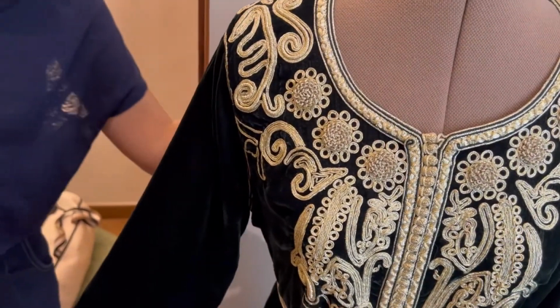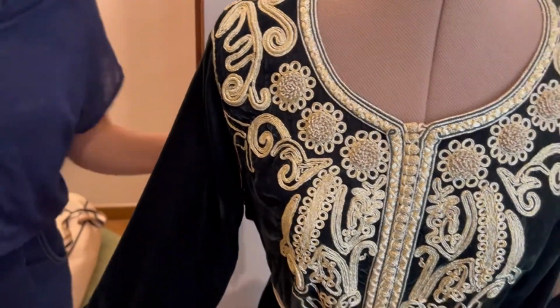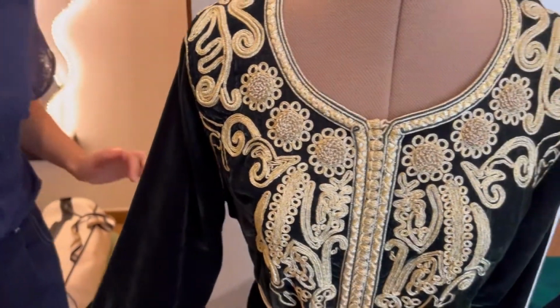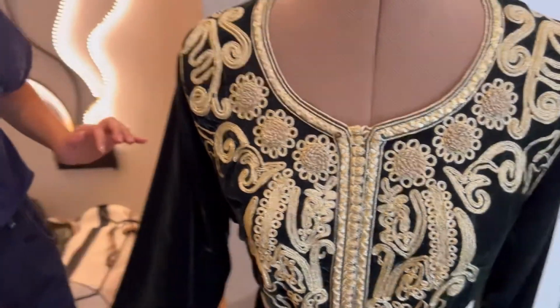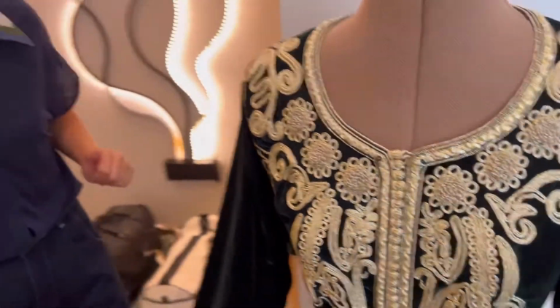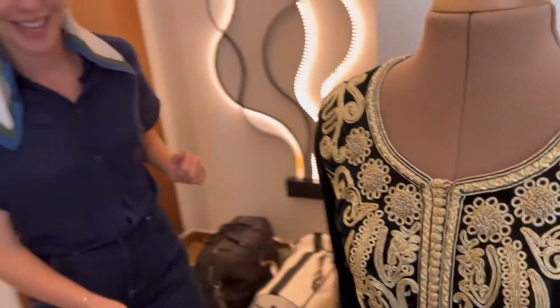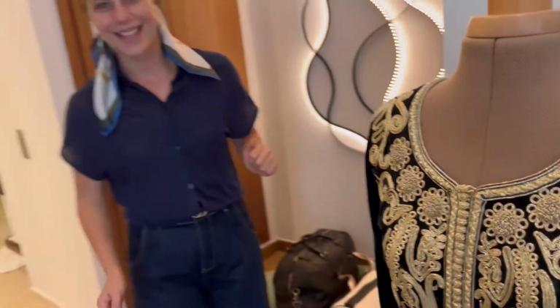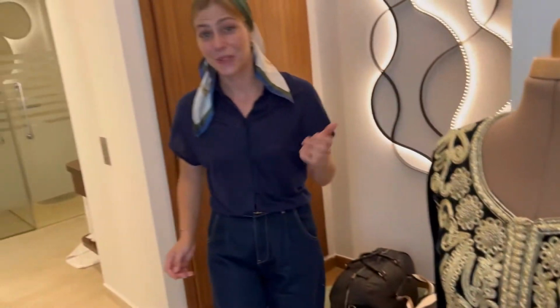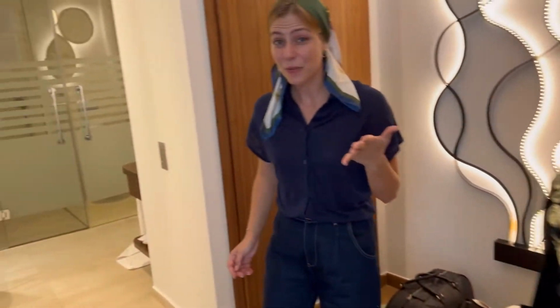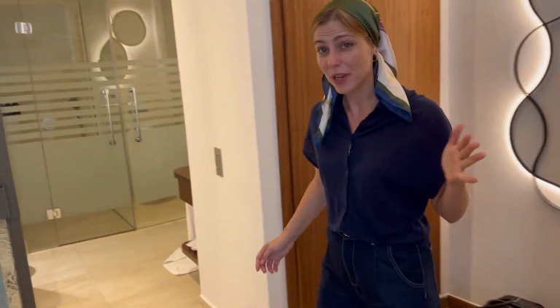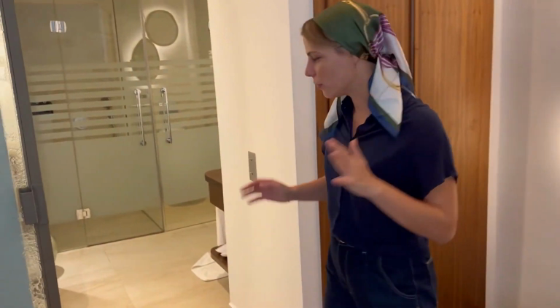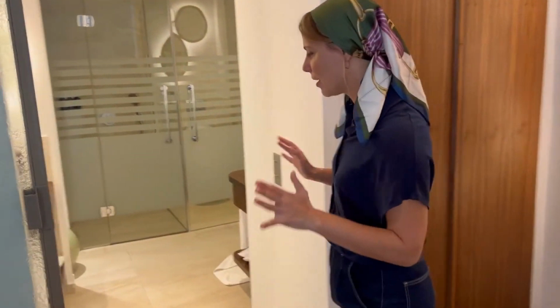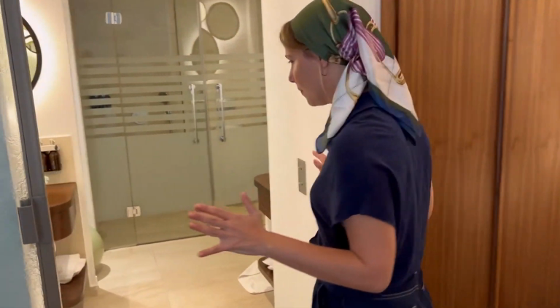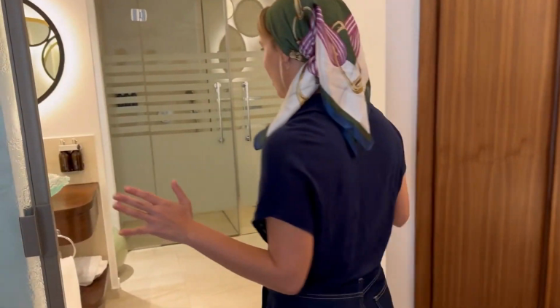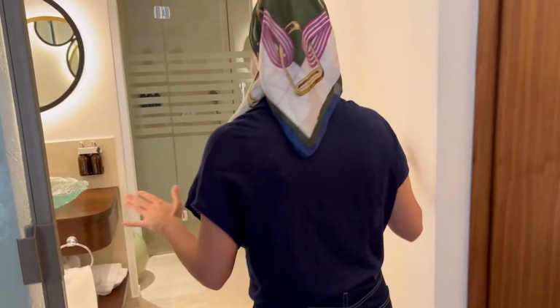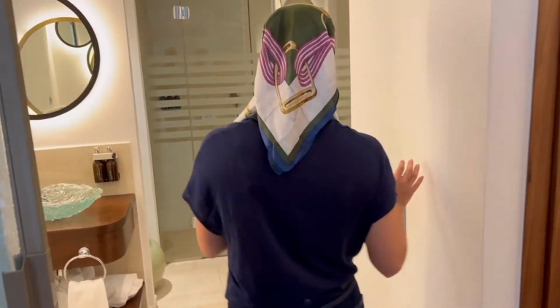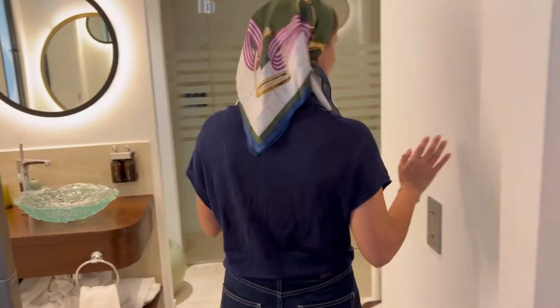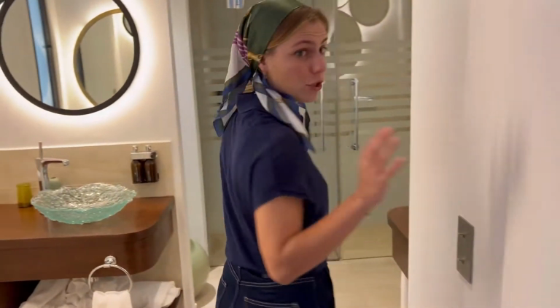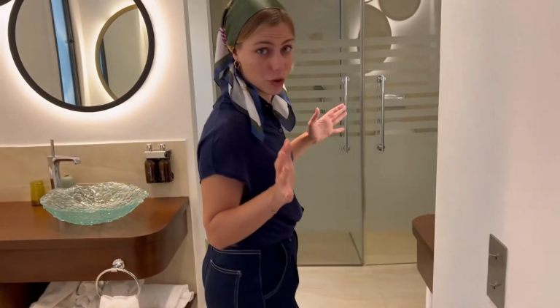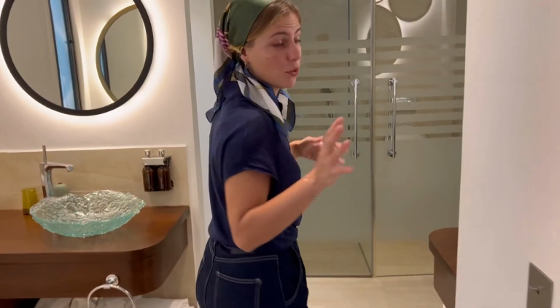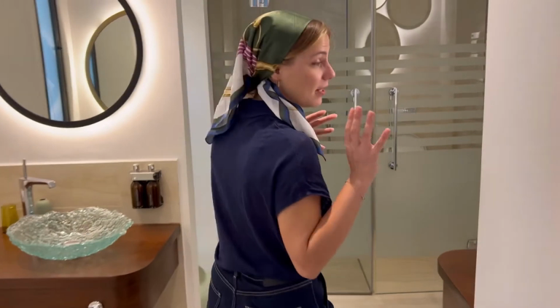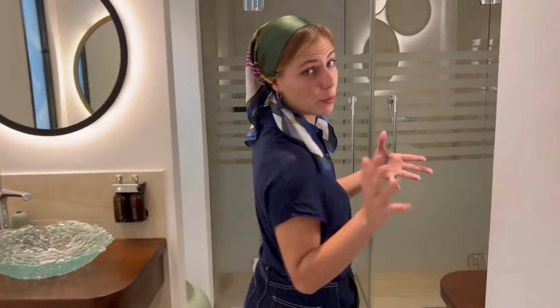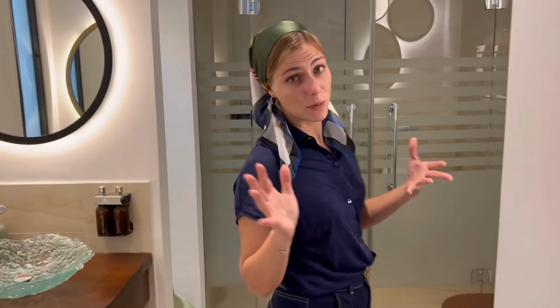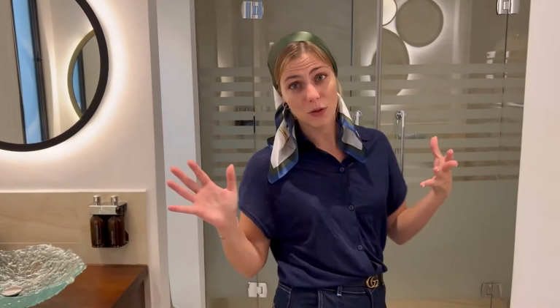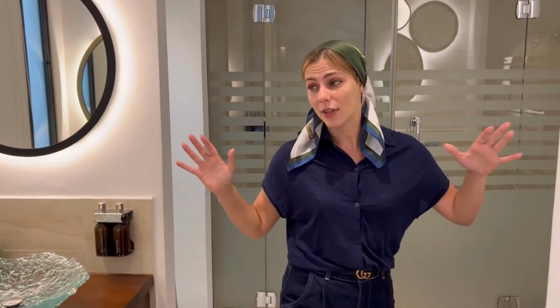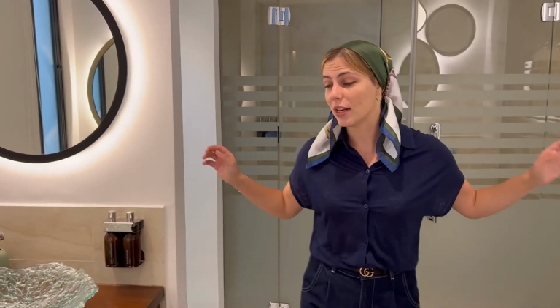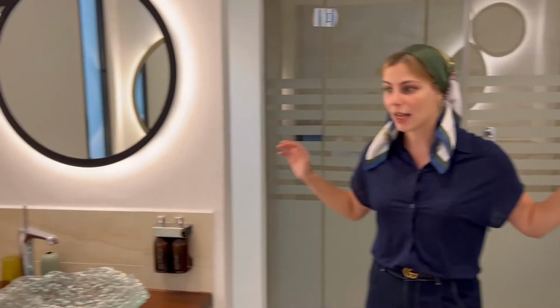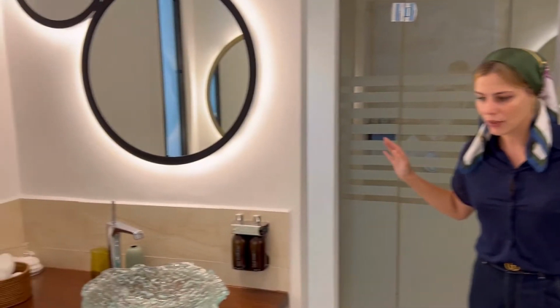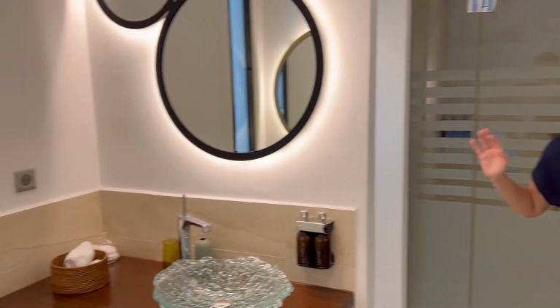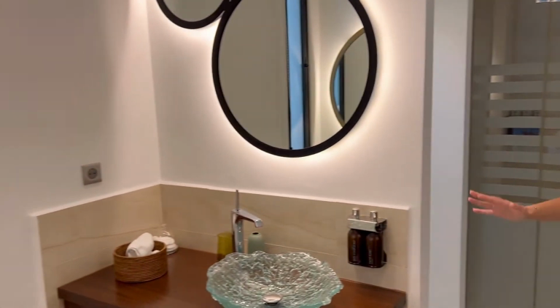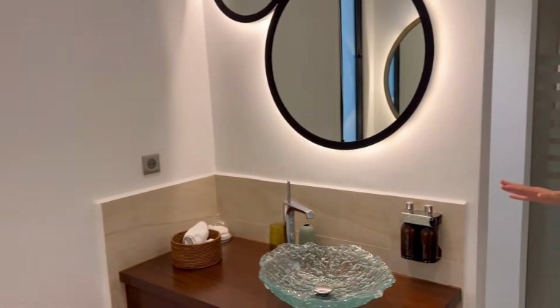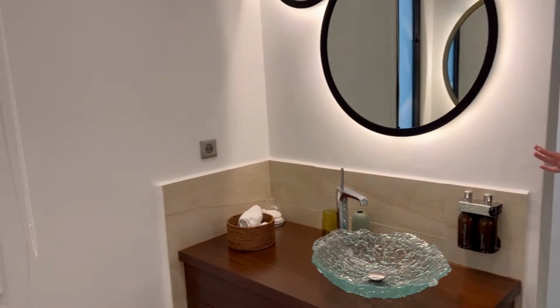Right now follow me, I will show you the bathroom. It's actually huge — usually you would find small bathrooms in Morocco, and this one is absolutely huge.